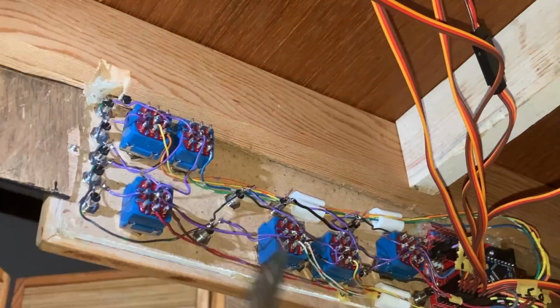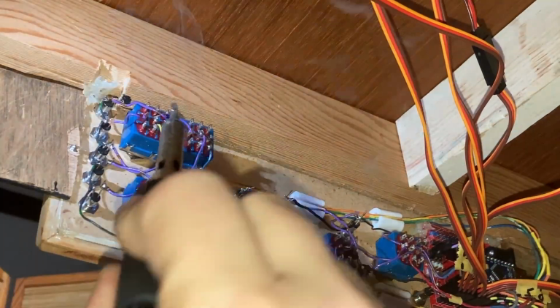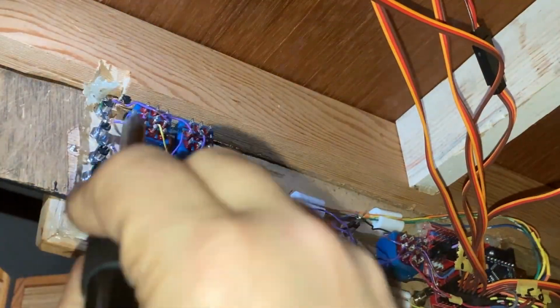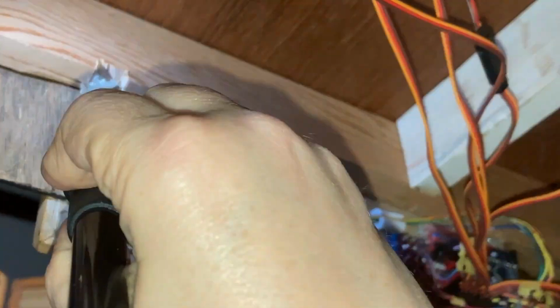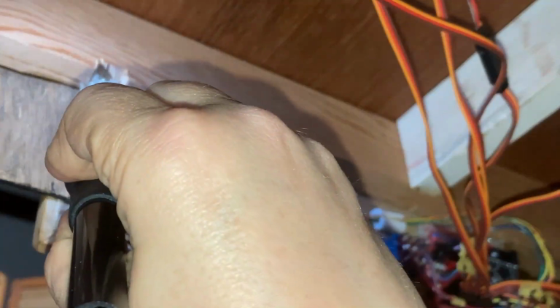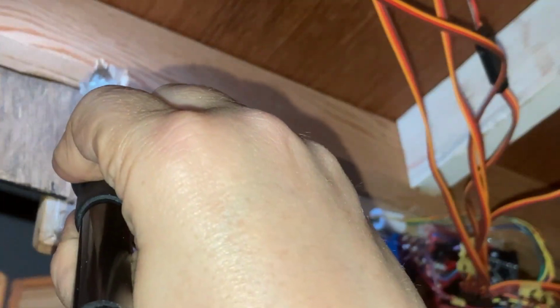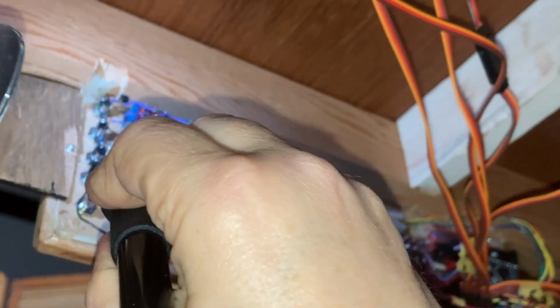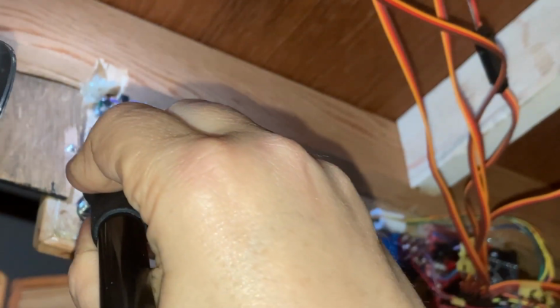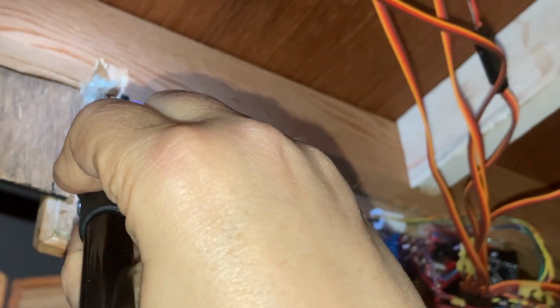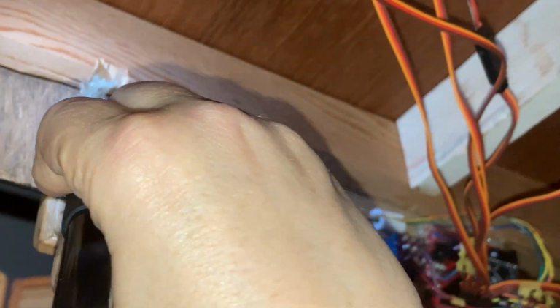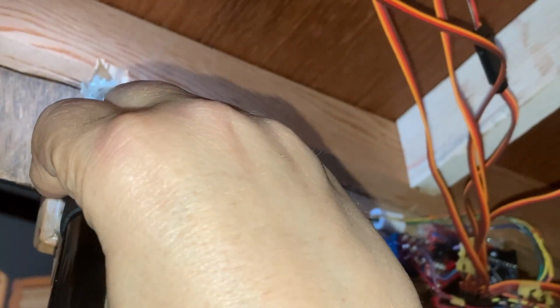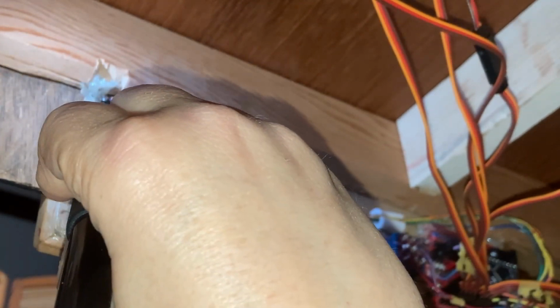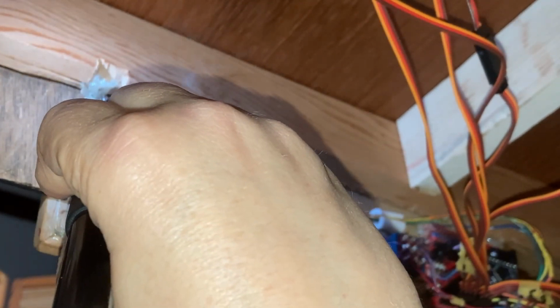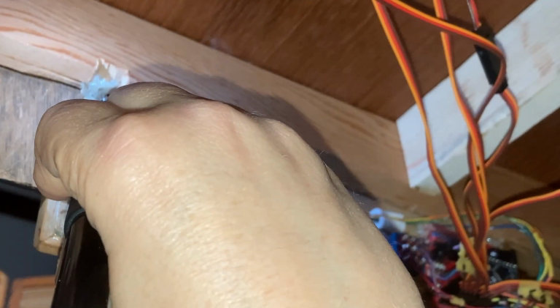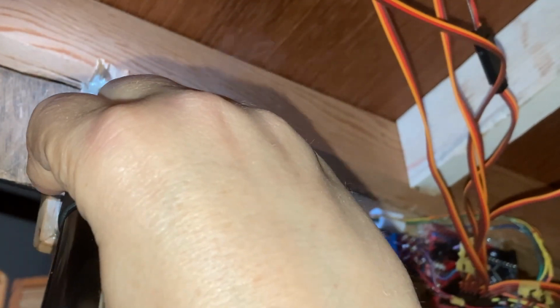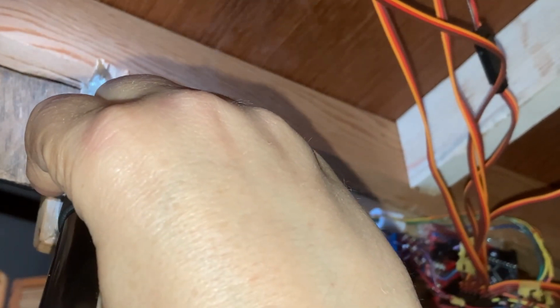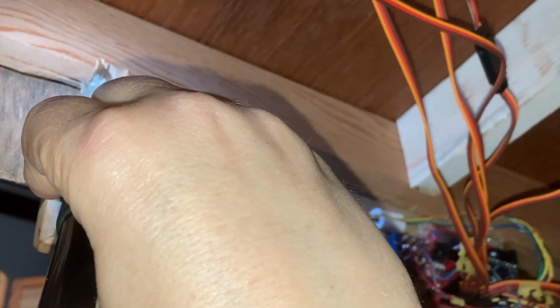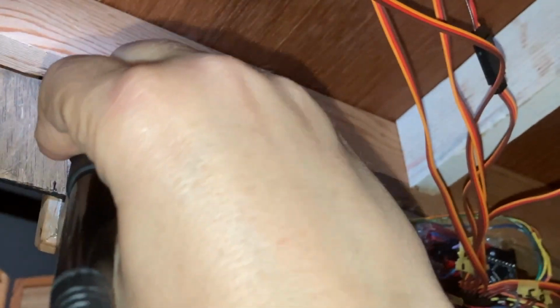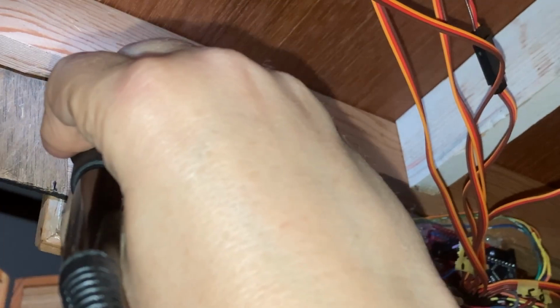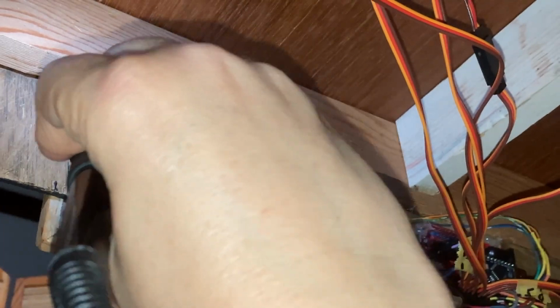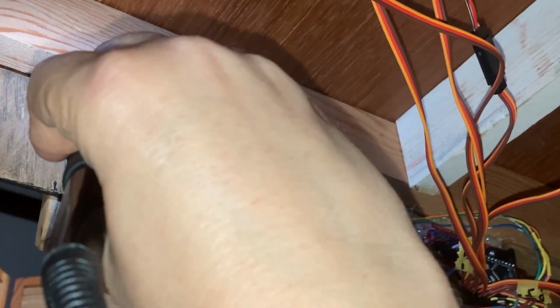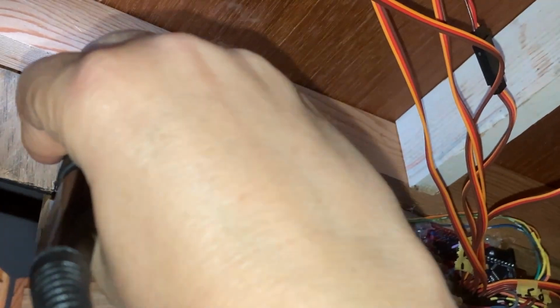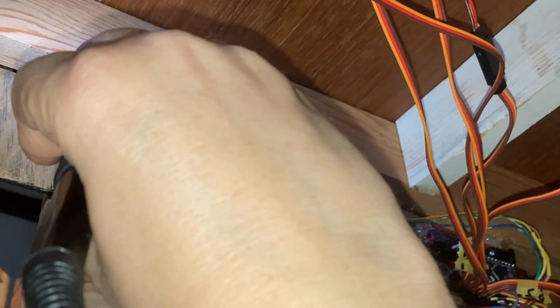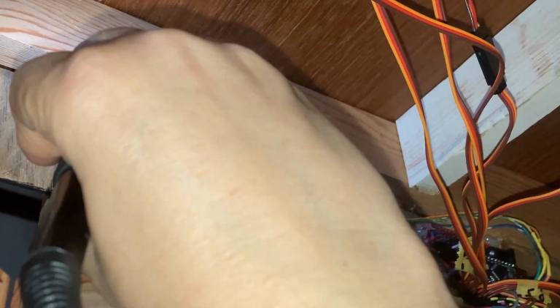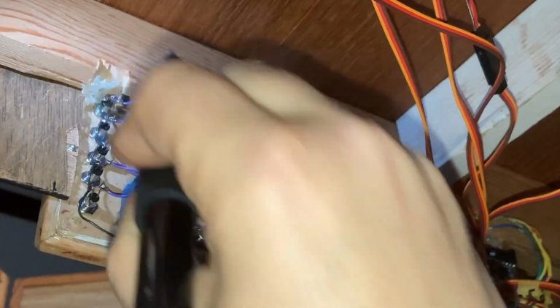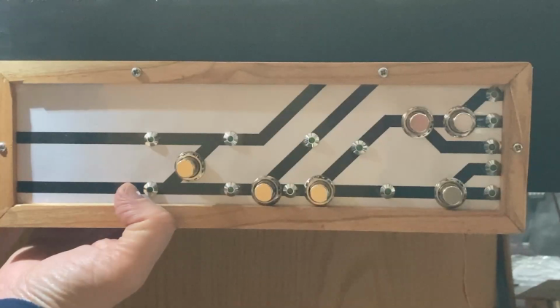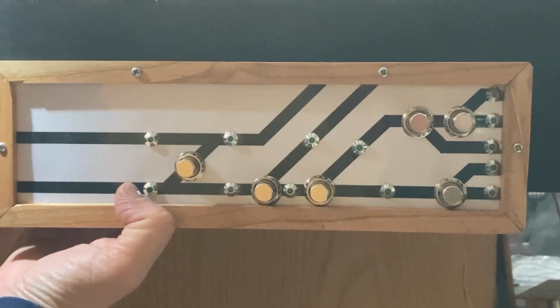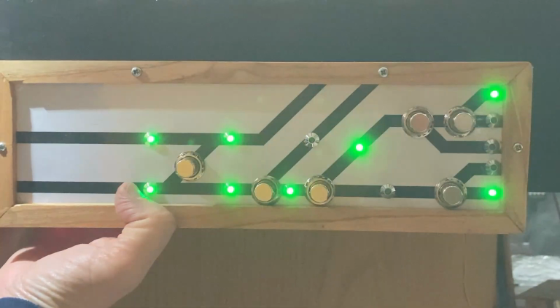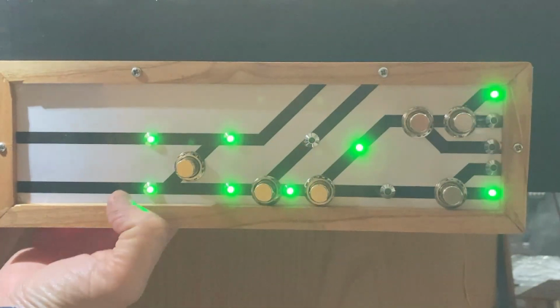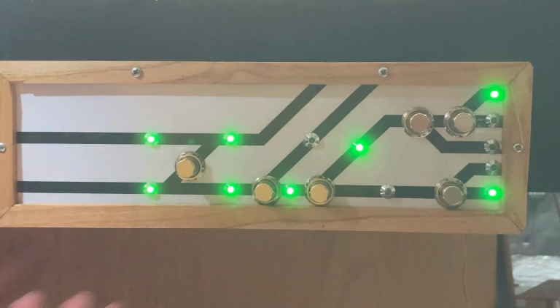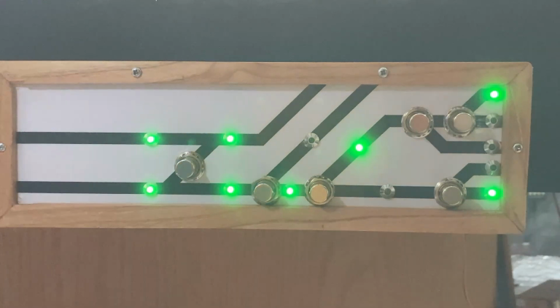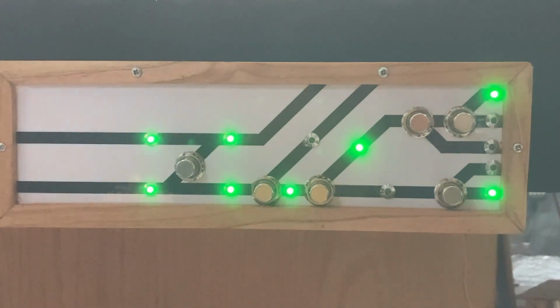Once I had confirmed where the wires should go, I unplugged the board and soldered the wires onto the LEDs. And that finishes off the servo installs for this control panel.